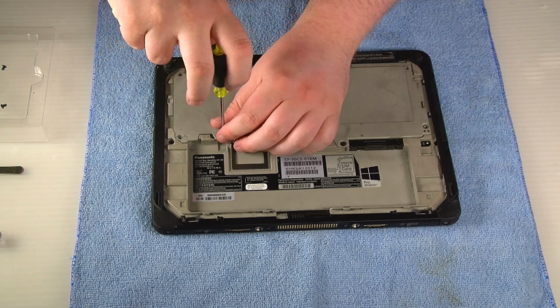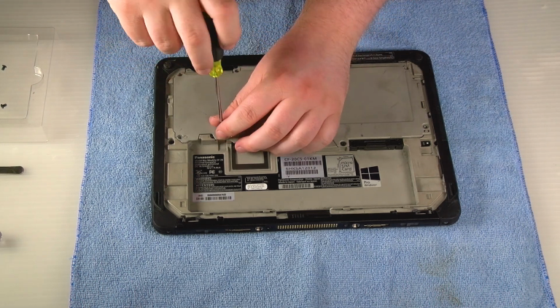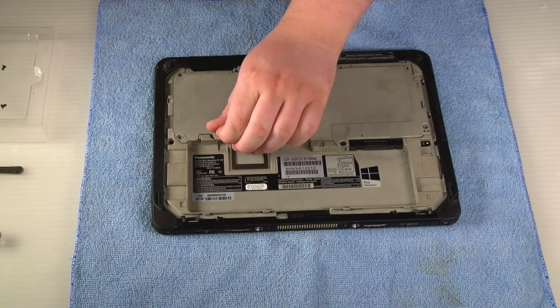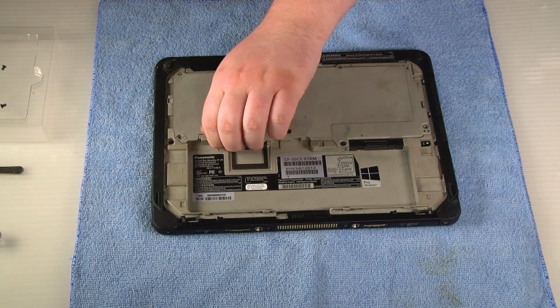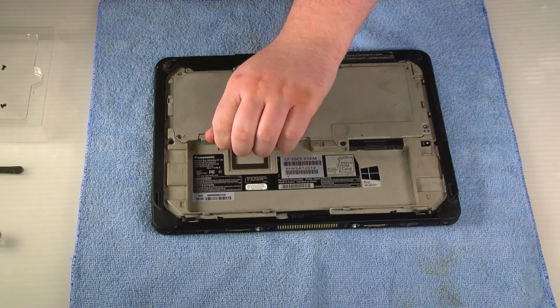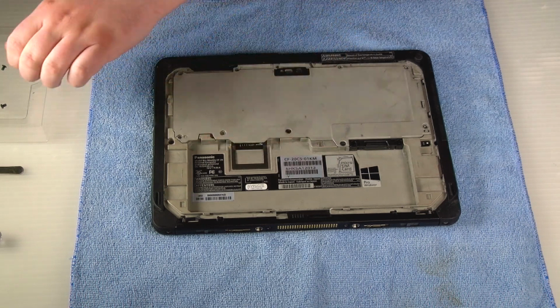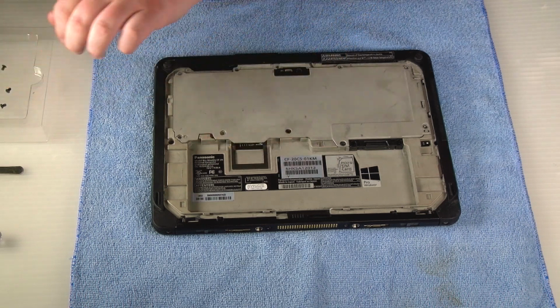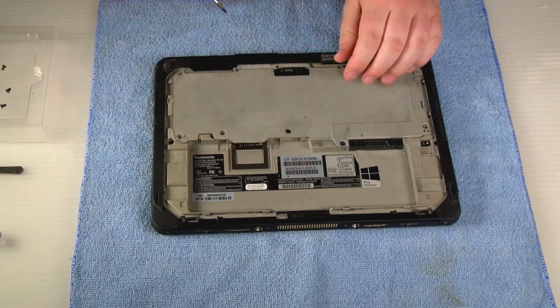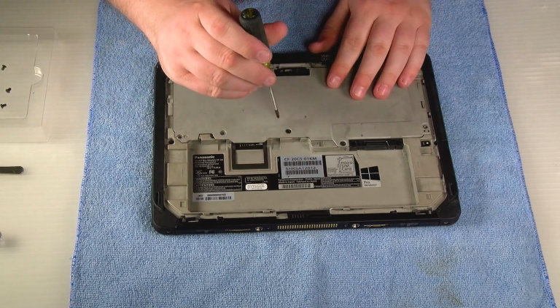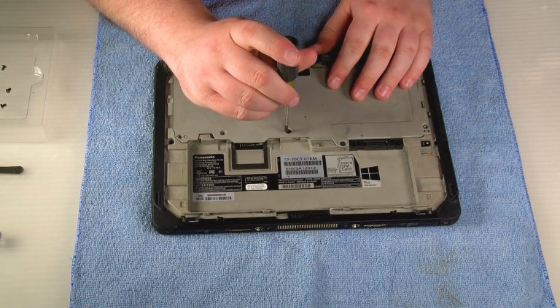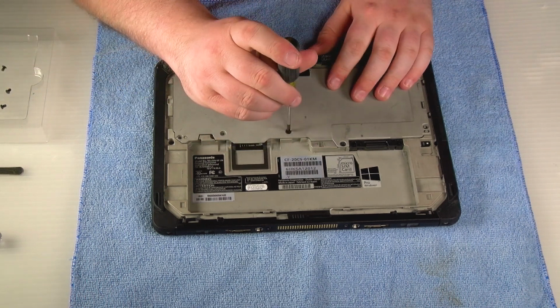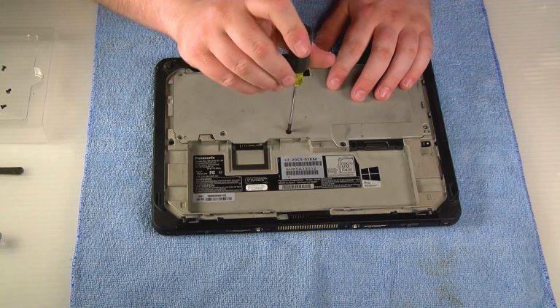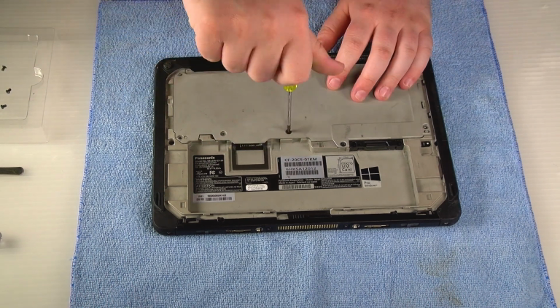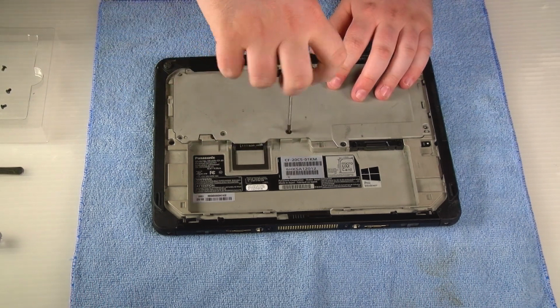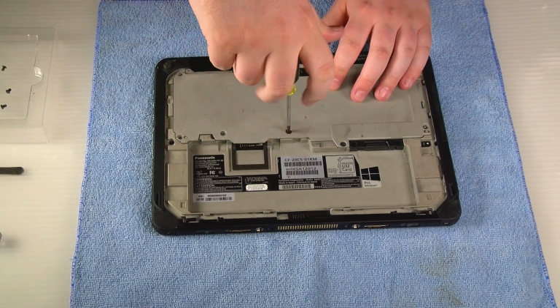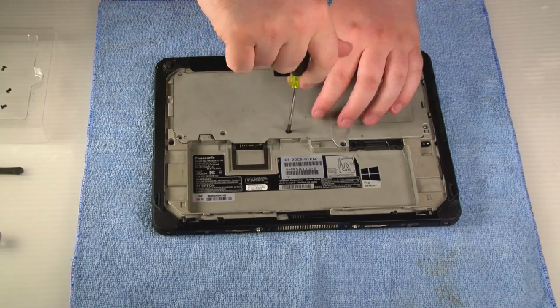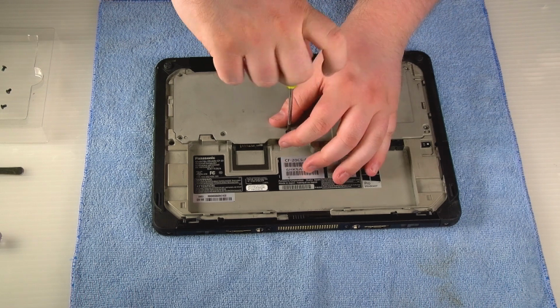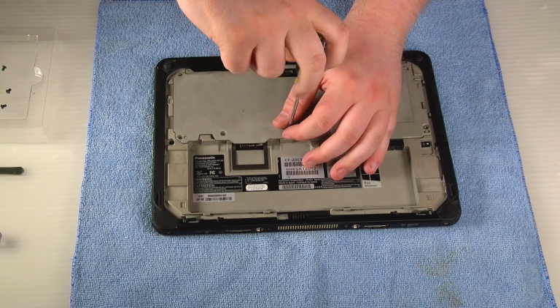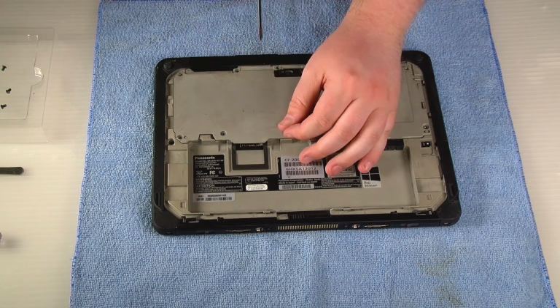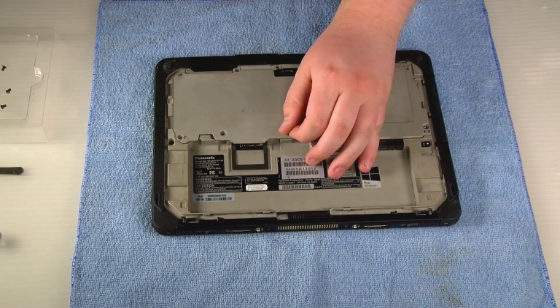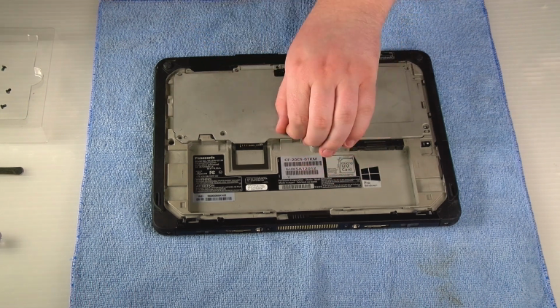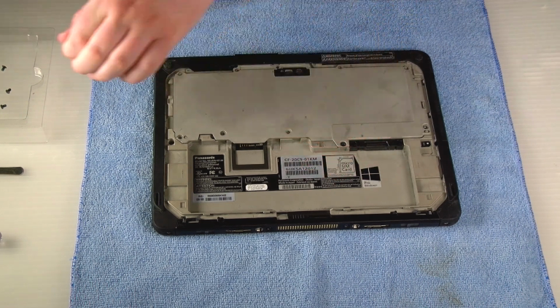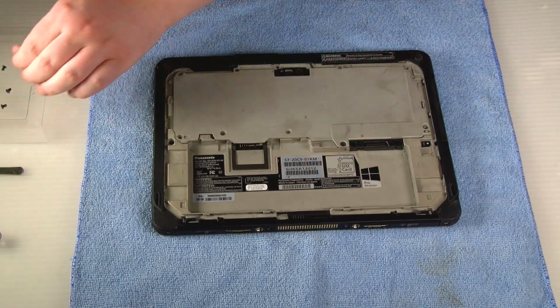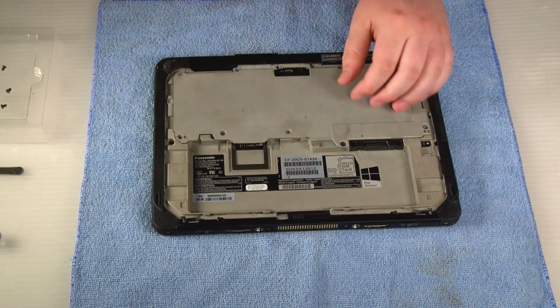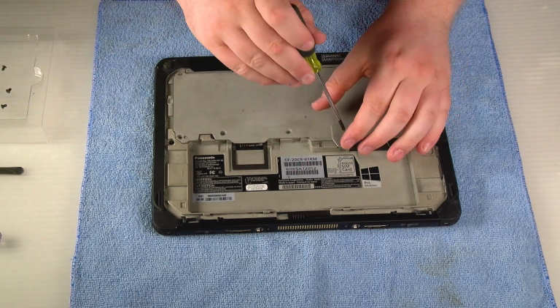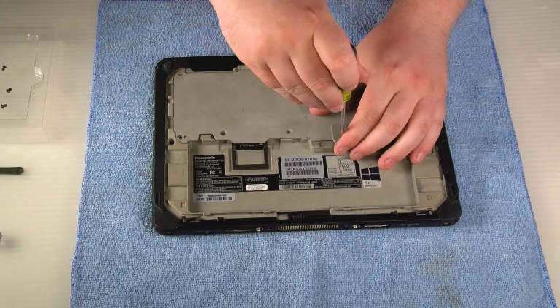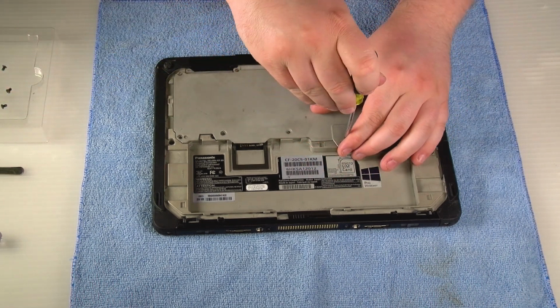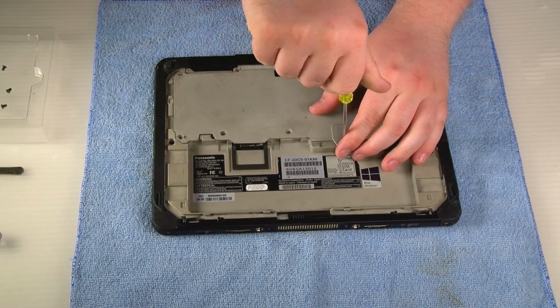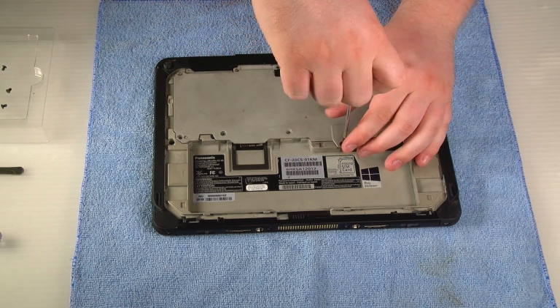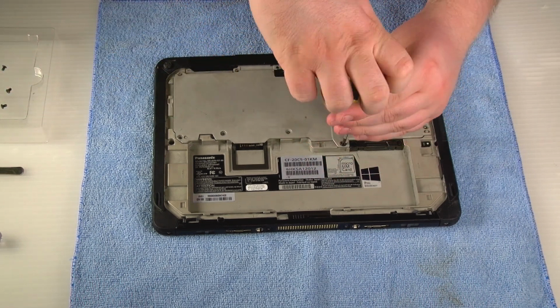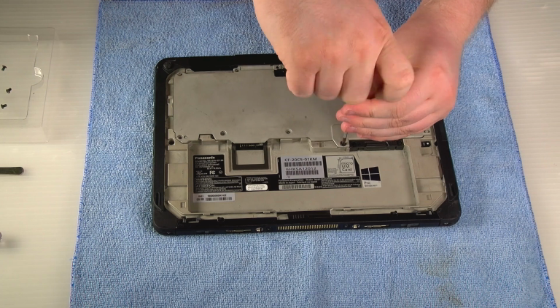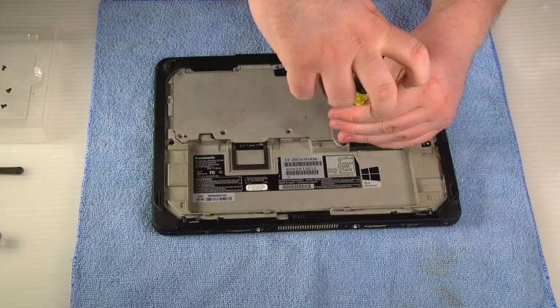I recommend putting the screws in a container to keep them all together, or laying them out and labeling where they go — one way or another — just so you make sure you don't lose any.